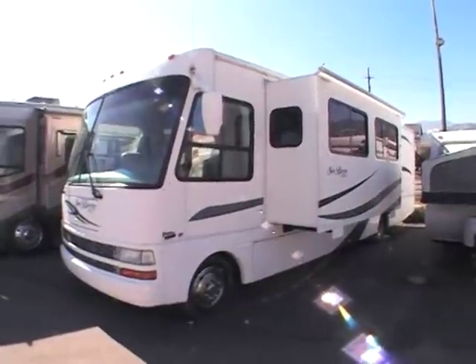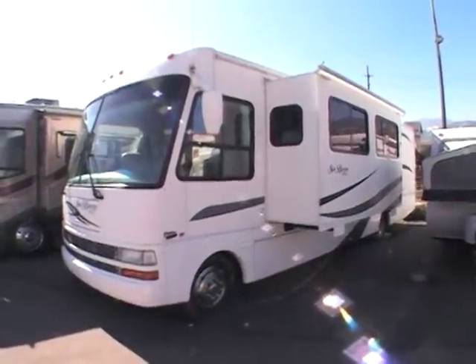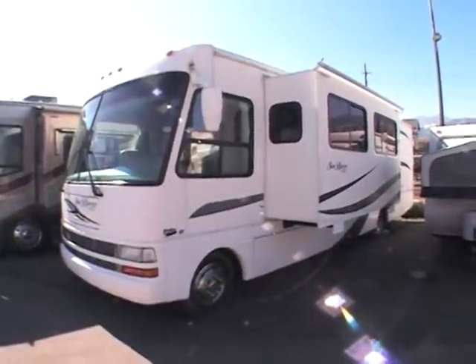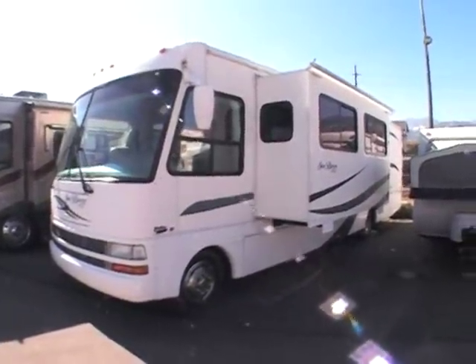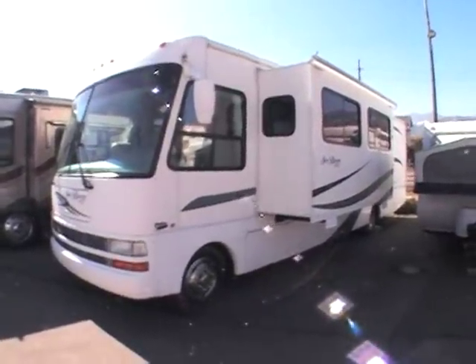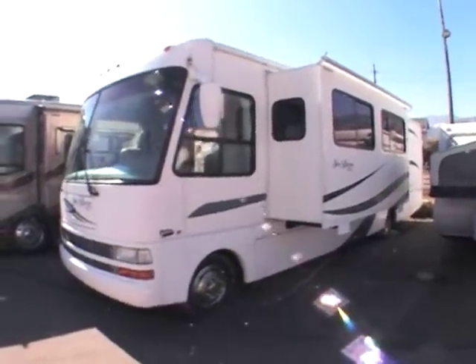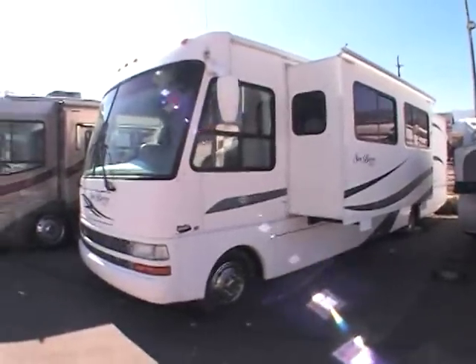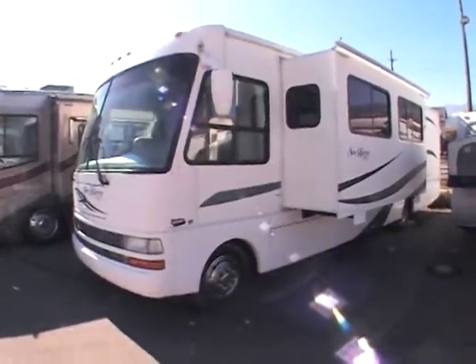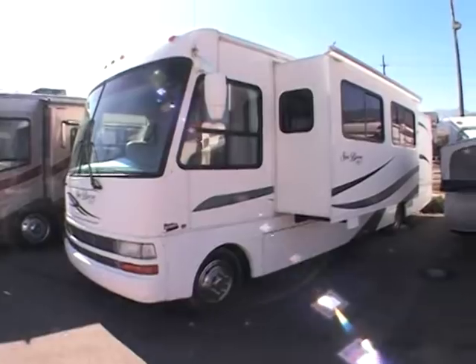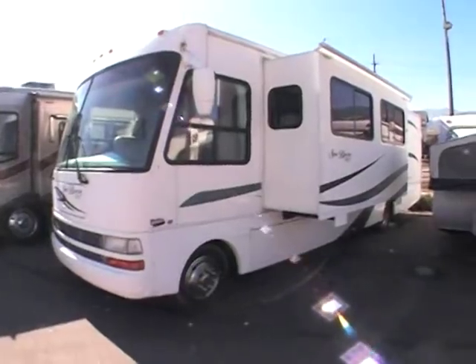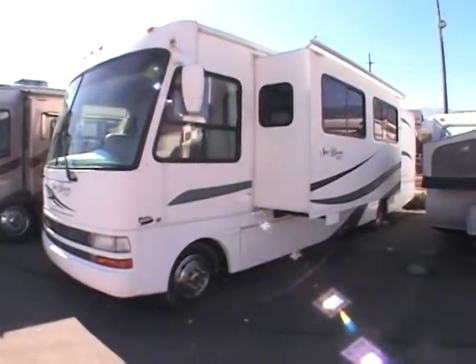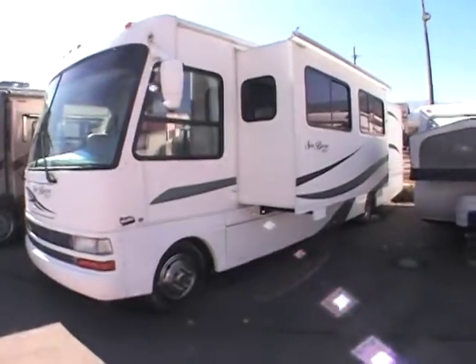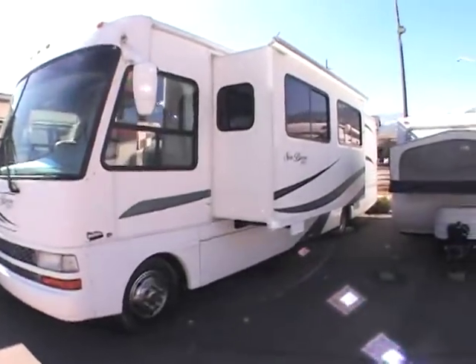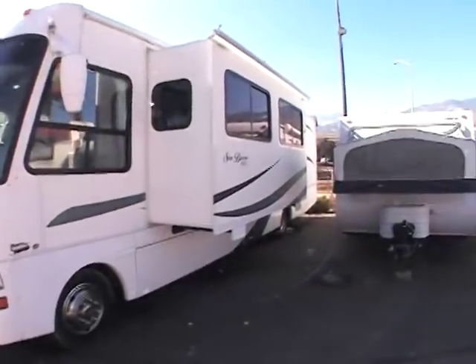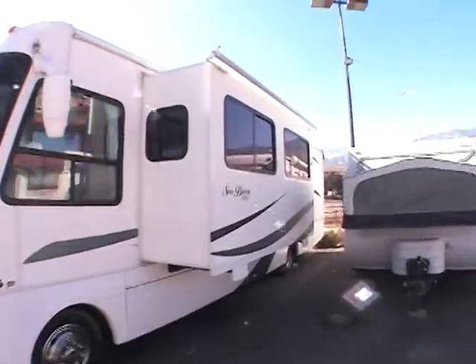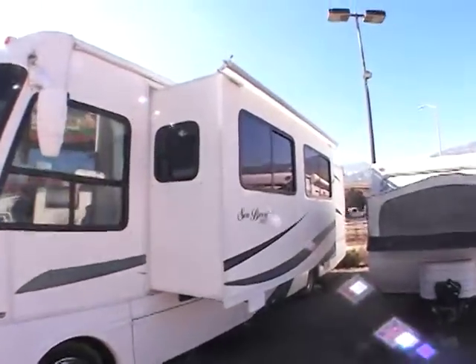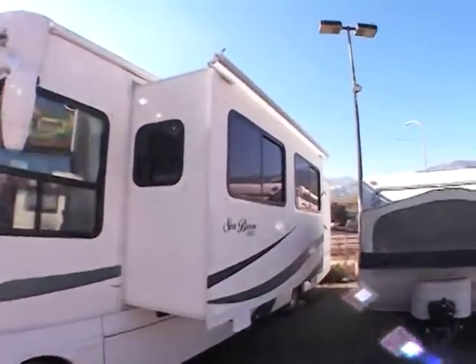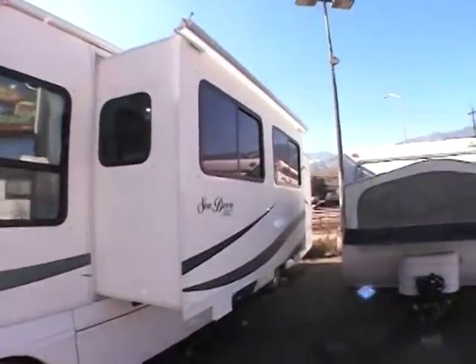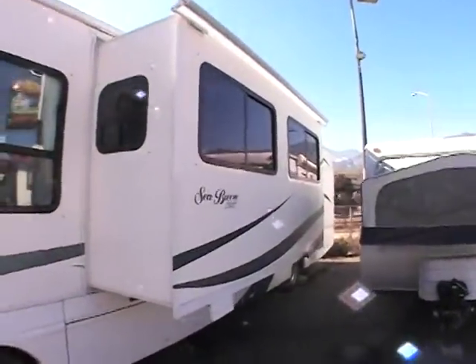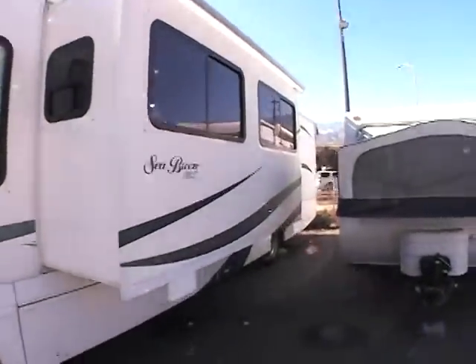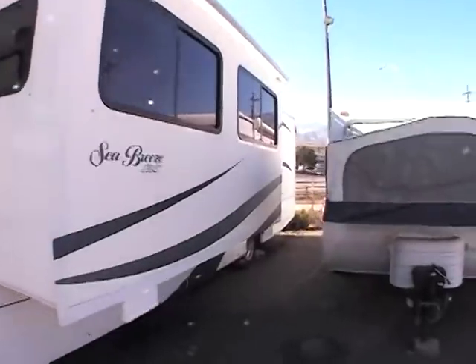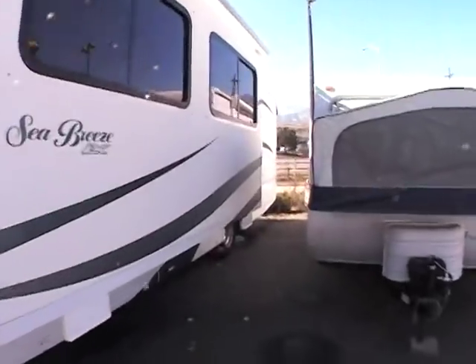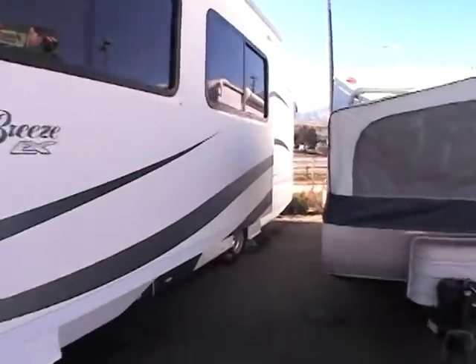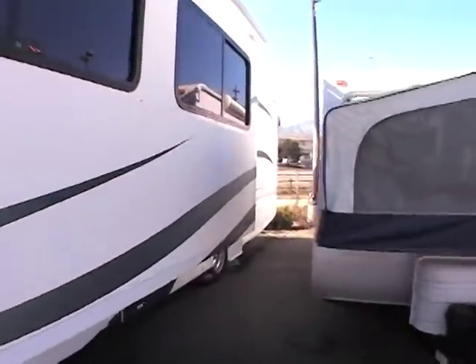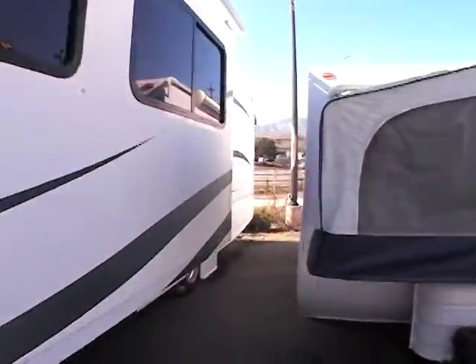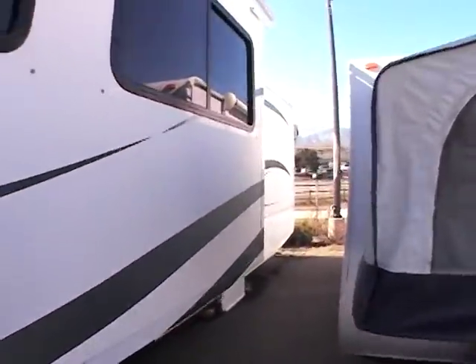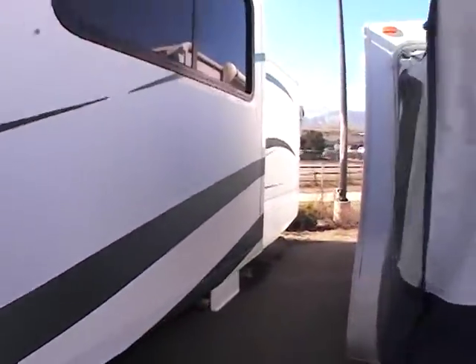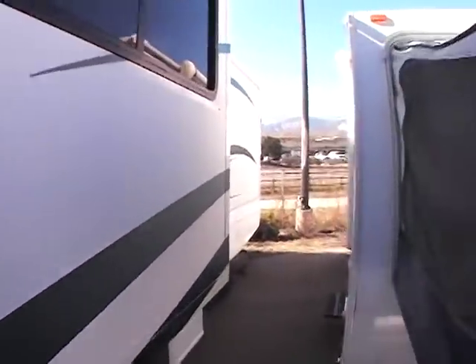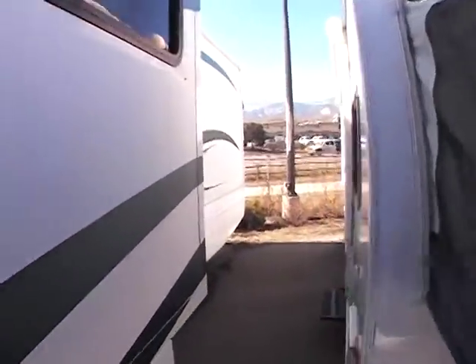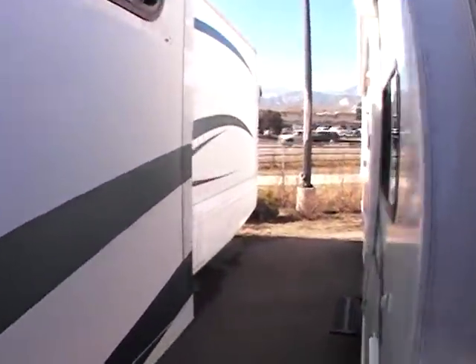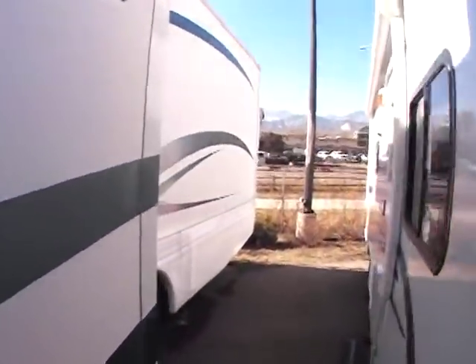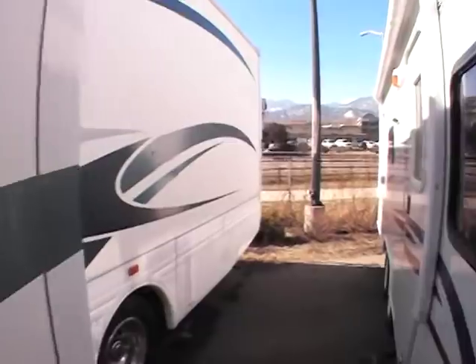This video is for a 2003 Seabreeze made by National — it's an LX. Walking around the outside, you can see it's in exceptional condition. There are no dents, dings, or scratches. It's actually a very nice coach.